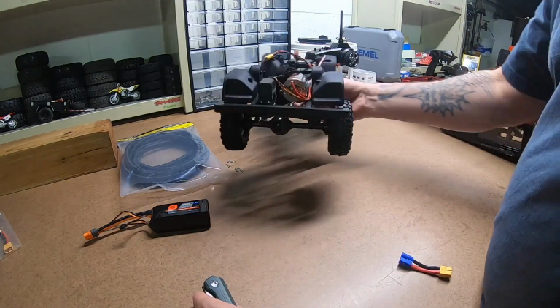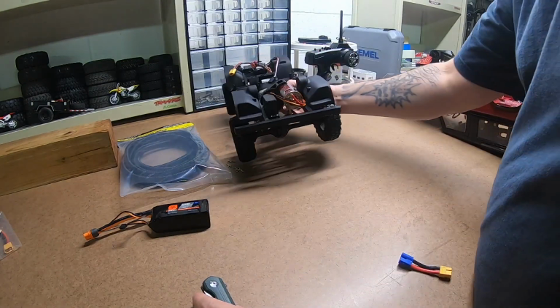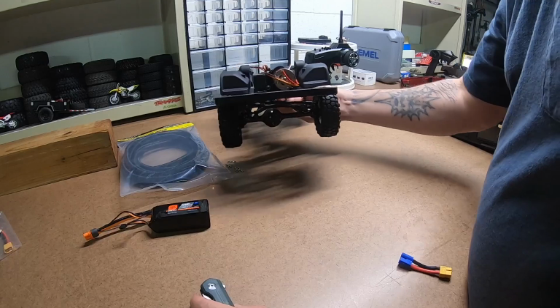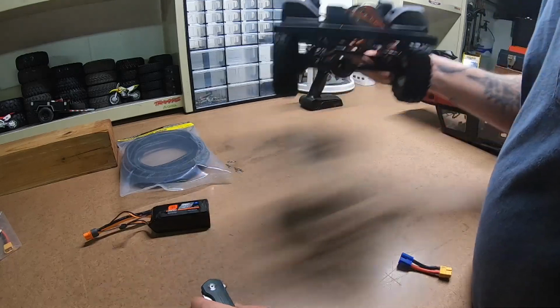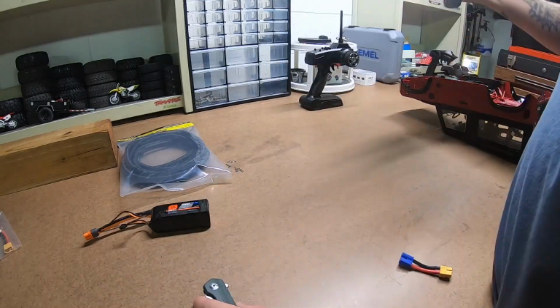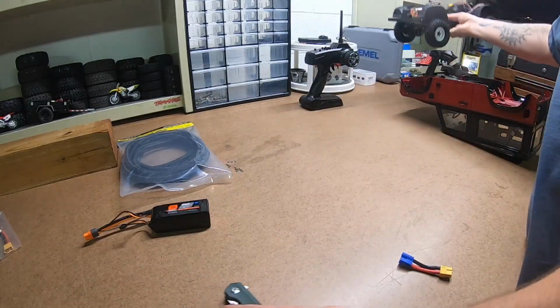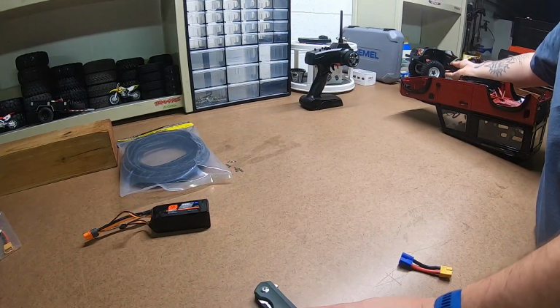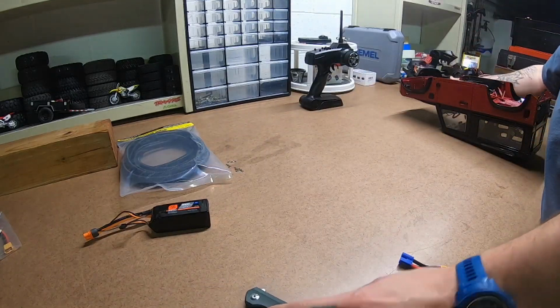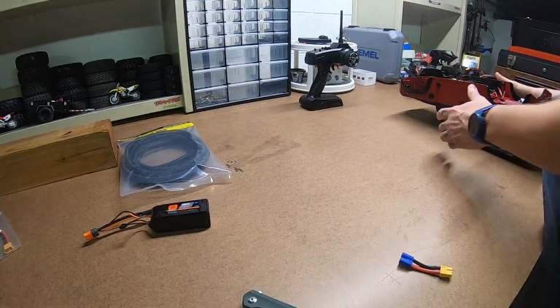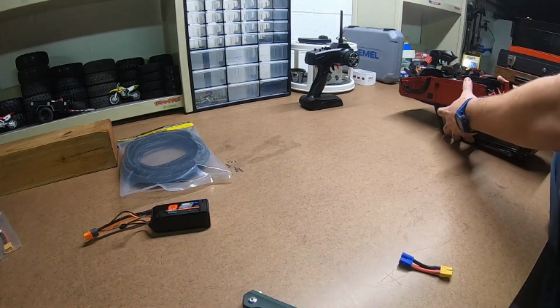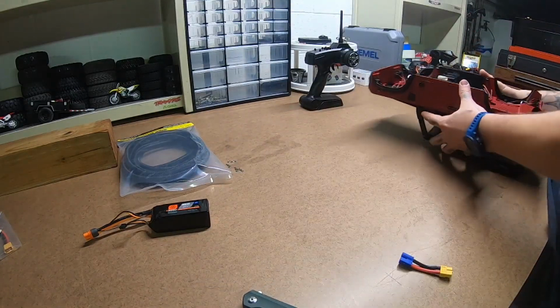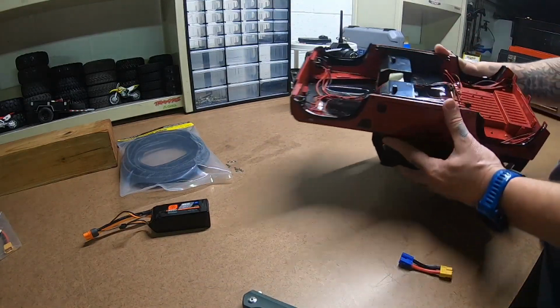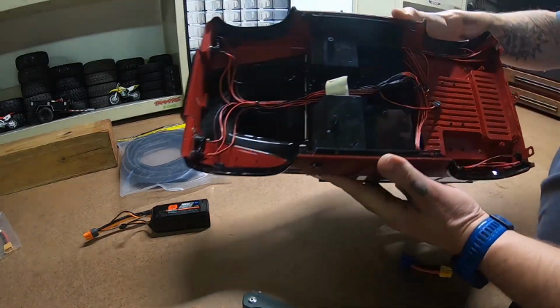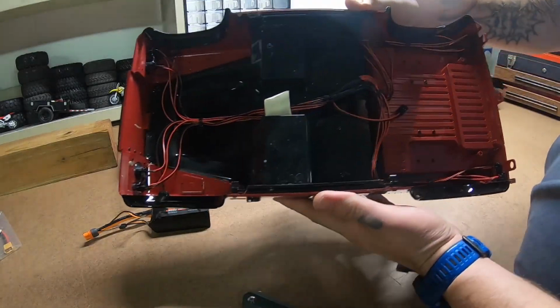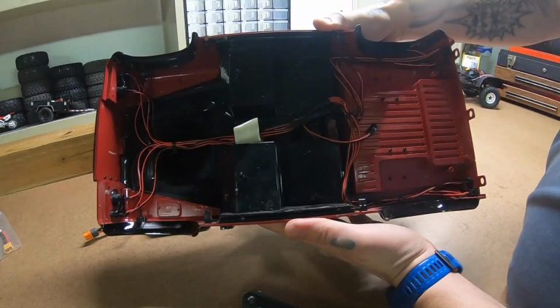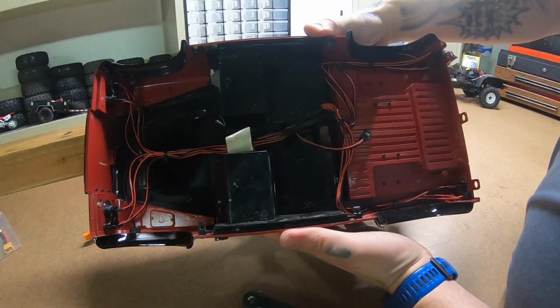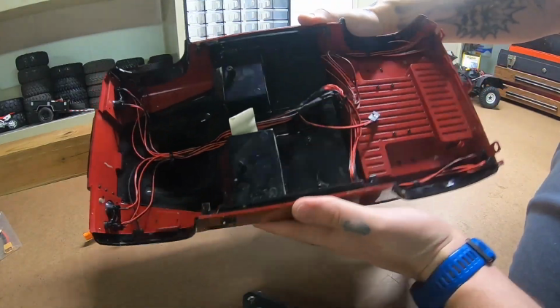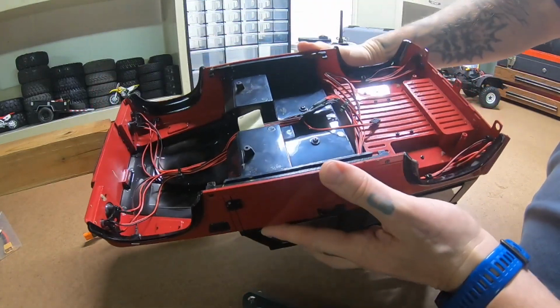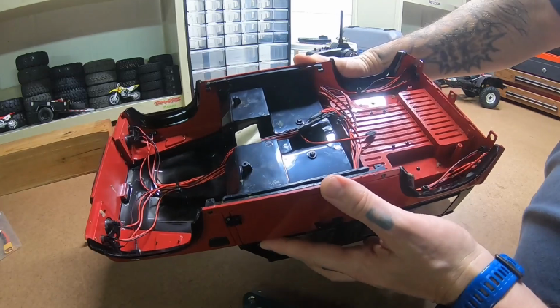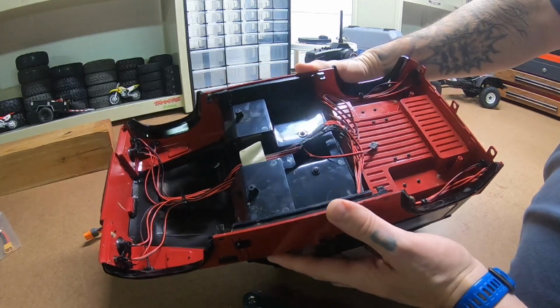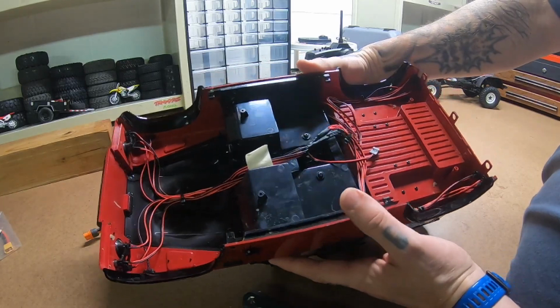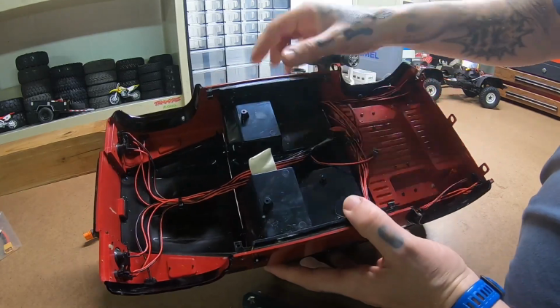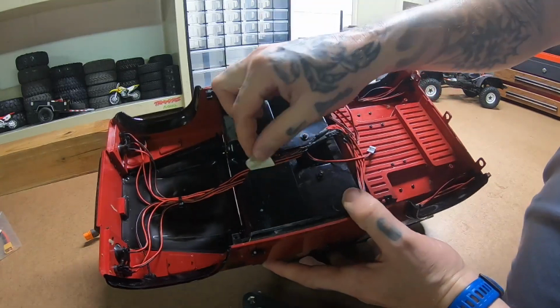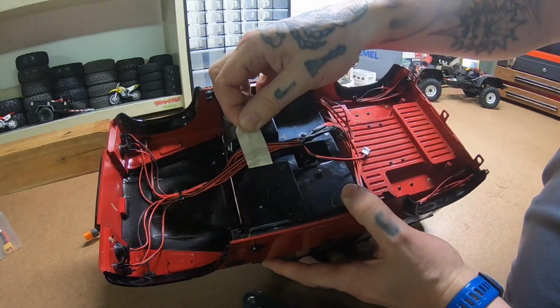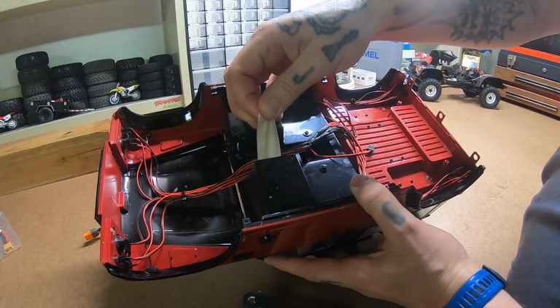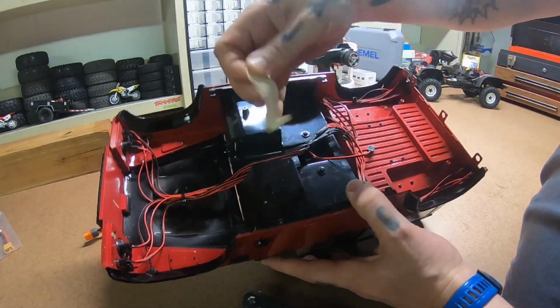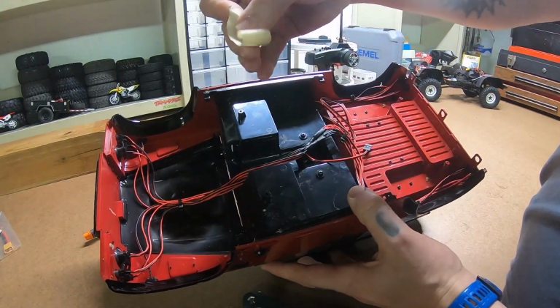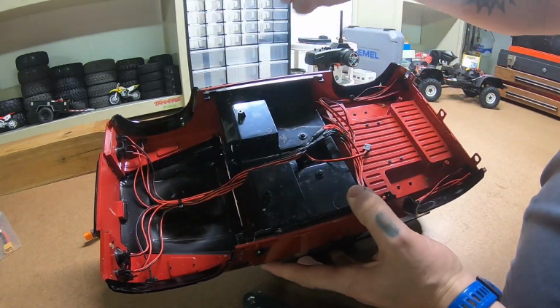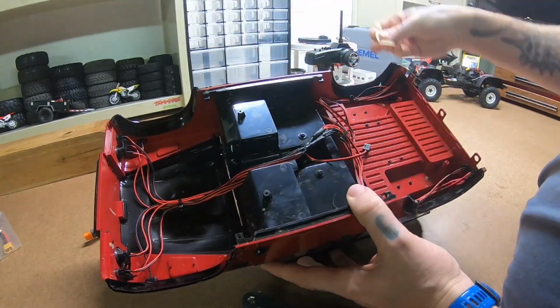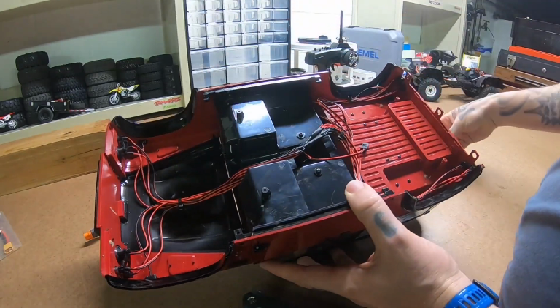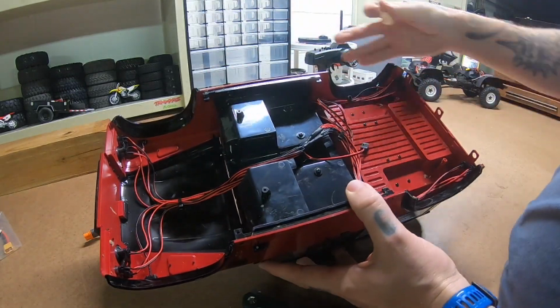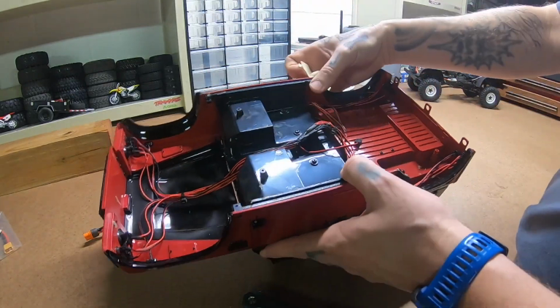And here's the wiring freaking mess. I just had a piece of masking tape in there, which is junk.